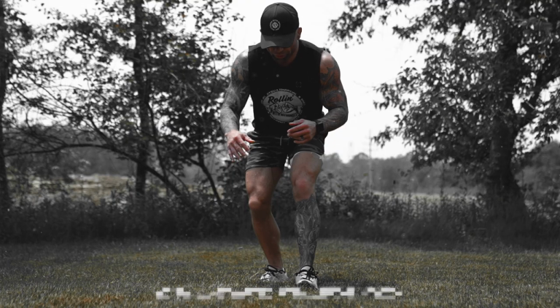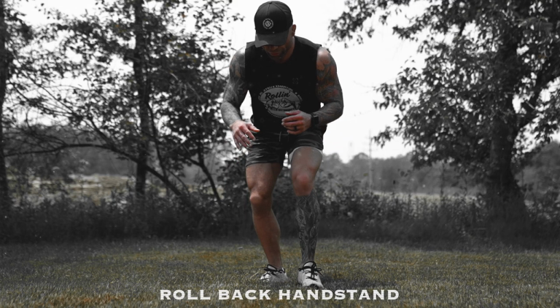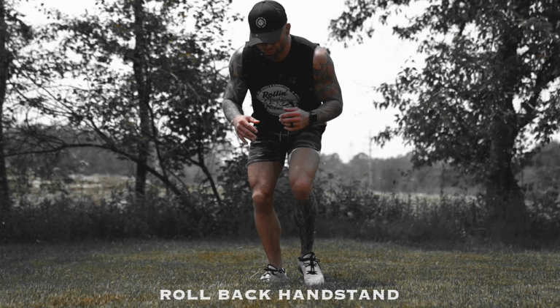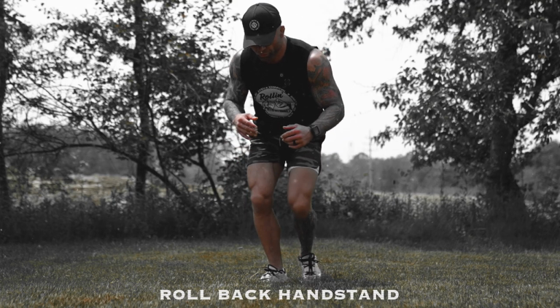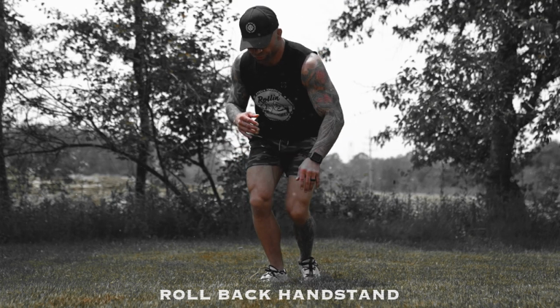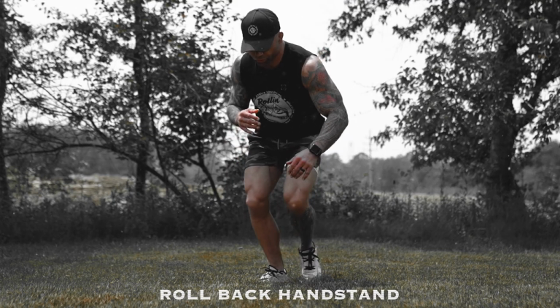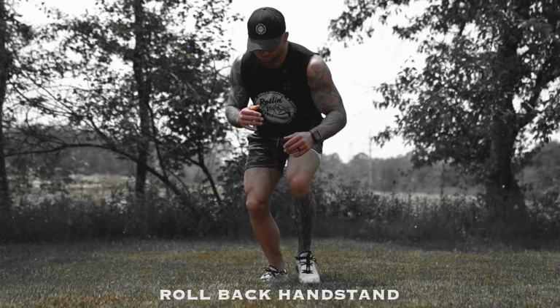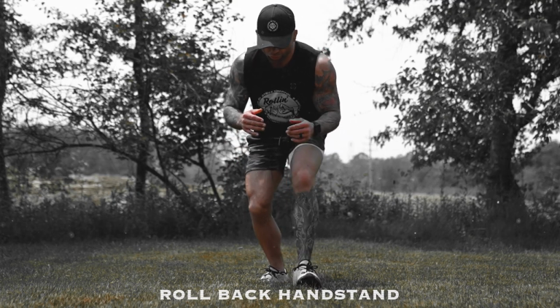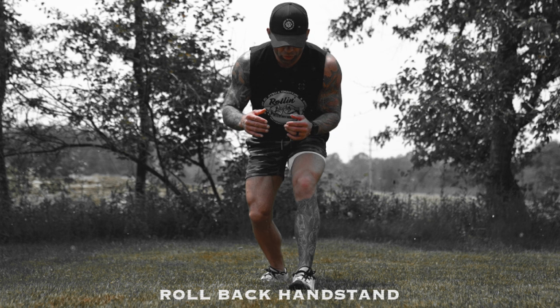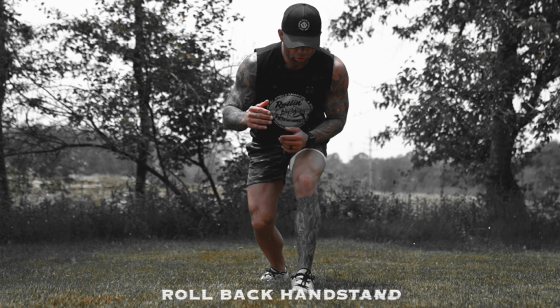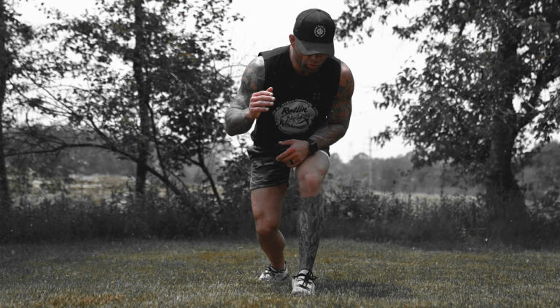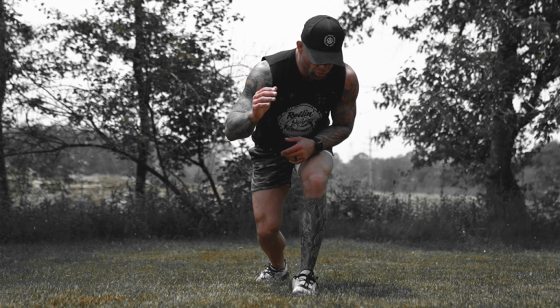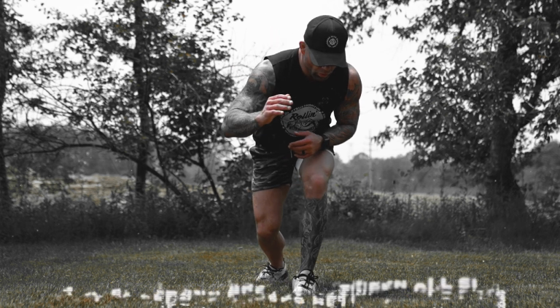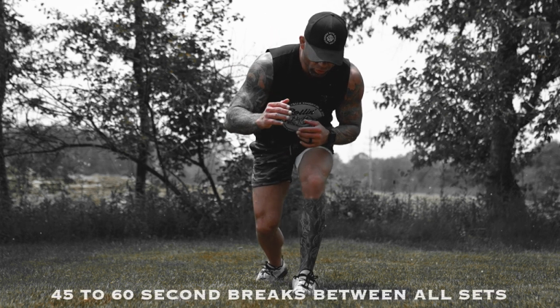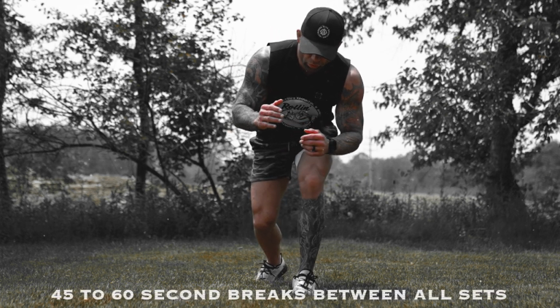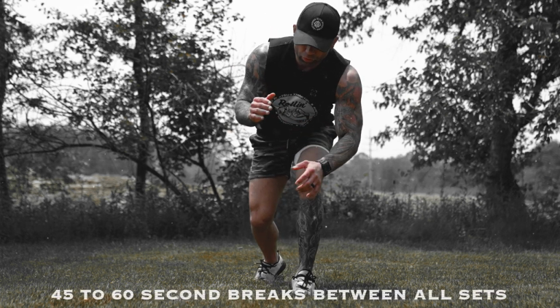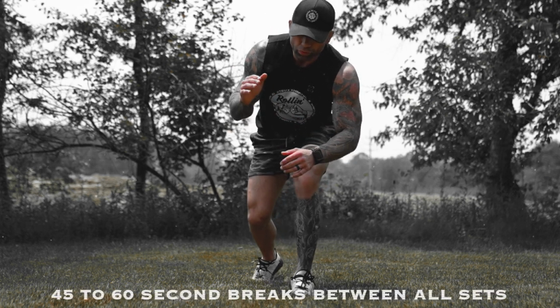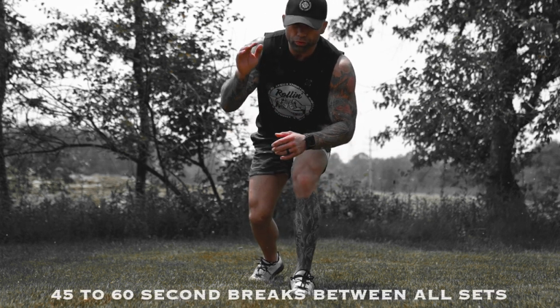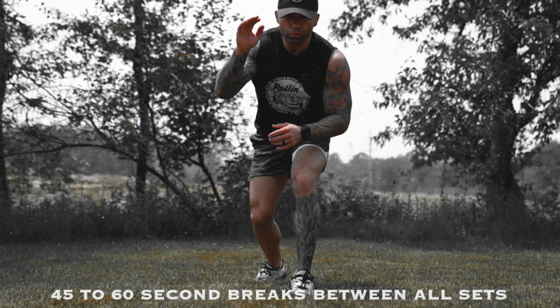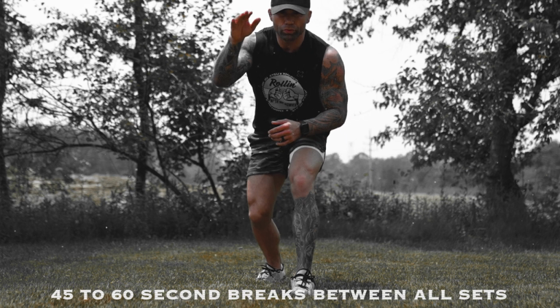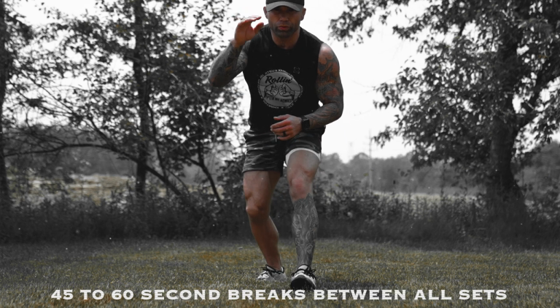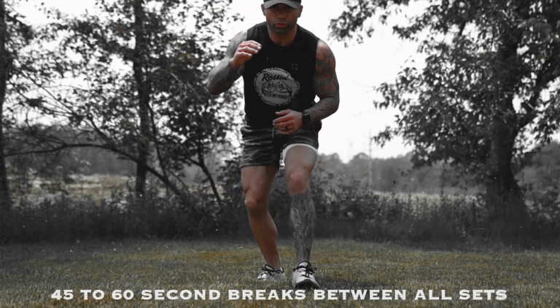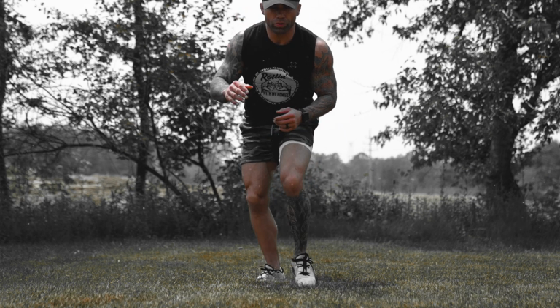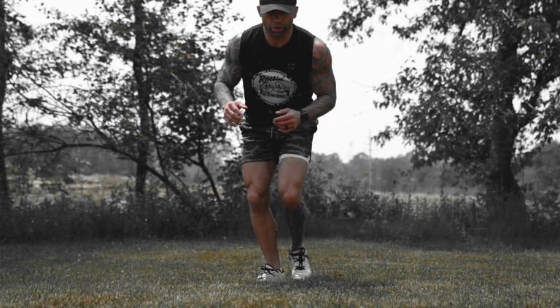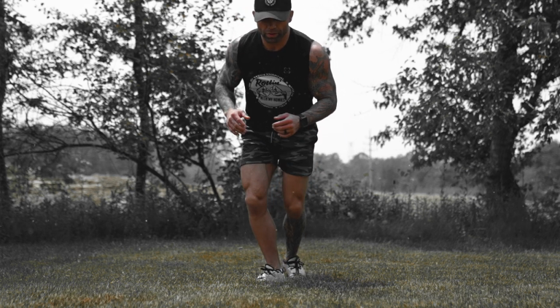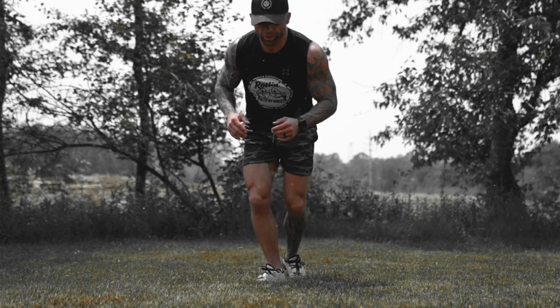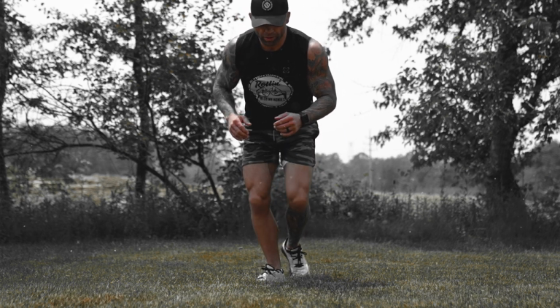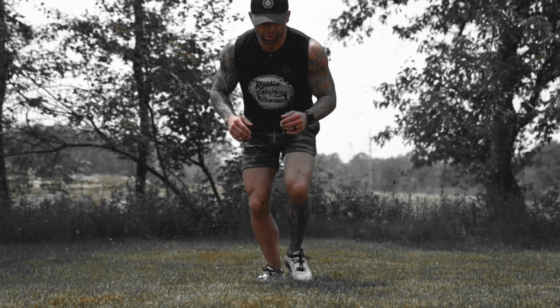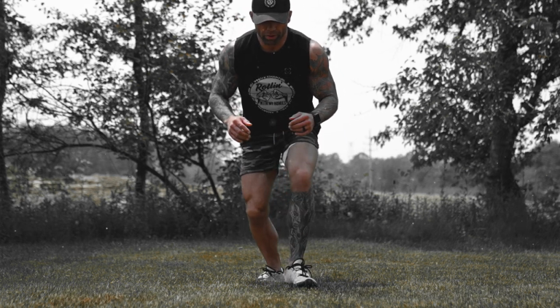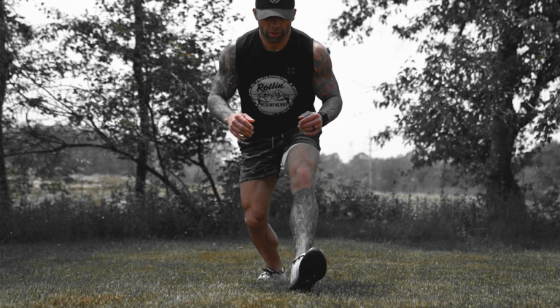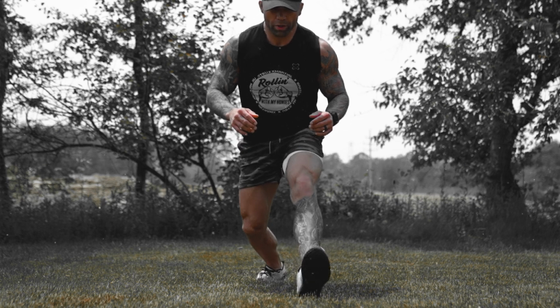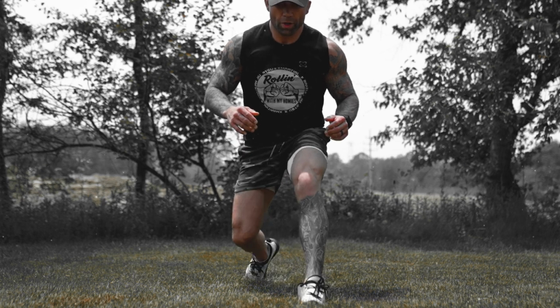Exercise number one: roll back to a handstand. I like to start off in a wrestler position, kind of bouncing around a little bit, keeping my hands active. I like to train like I fight, so I don't want to be too robotic and just run right into the exercise. I set myself up like I'm starting a match.